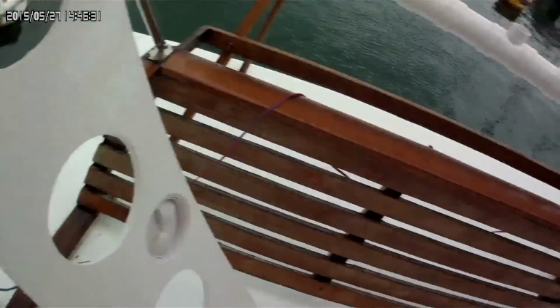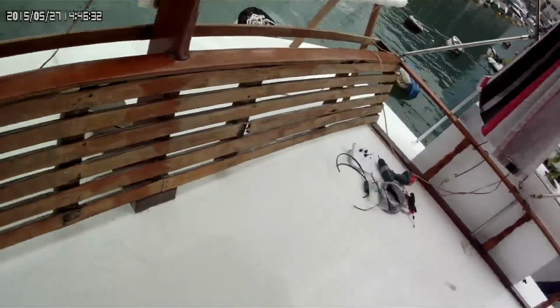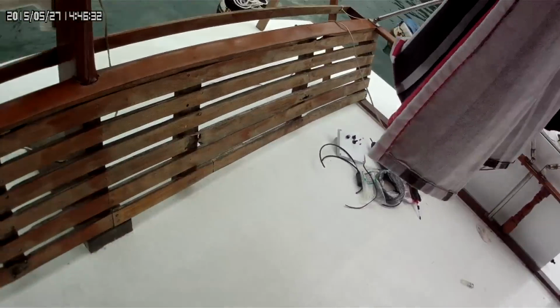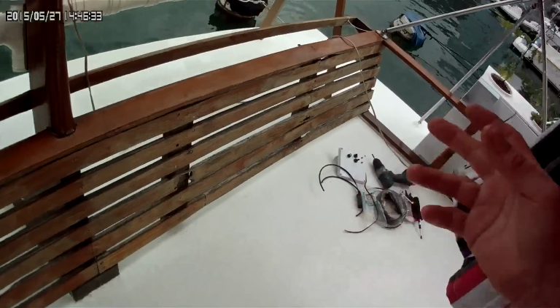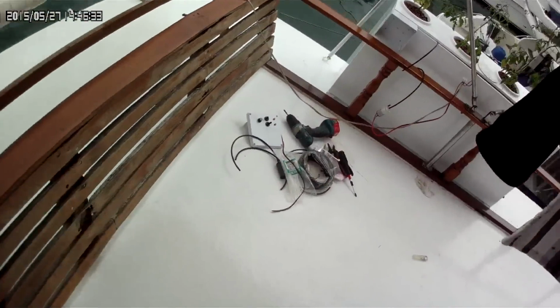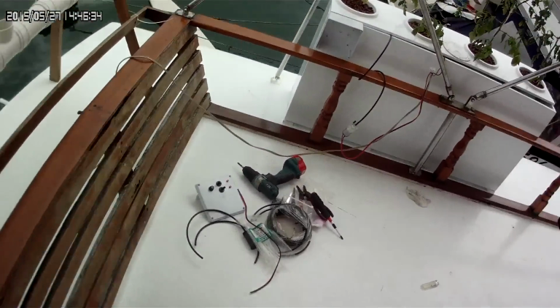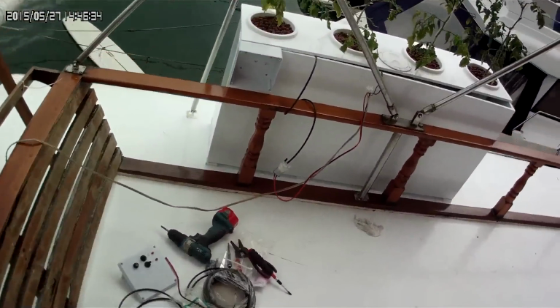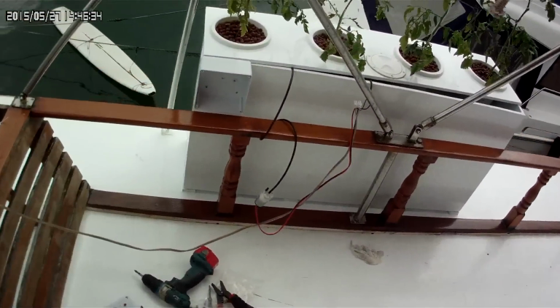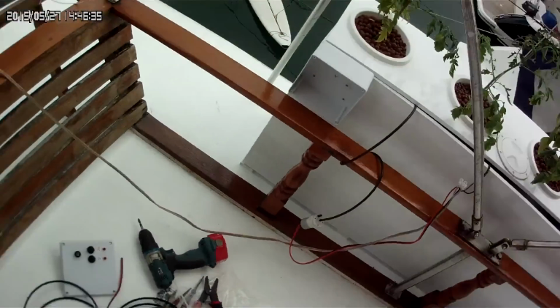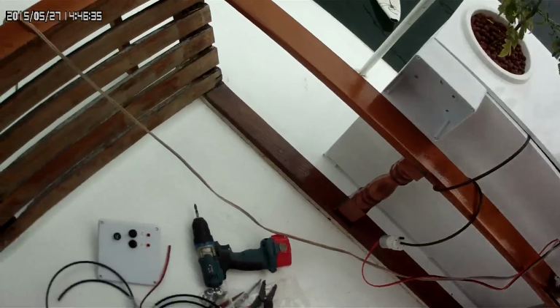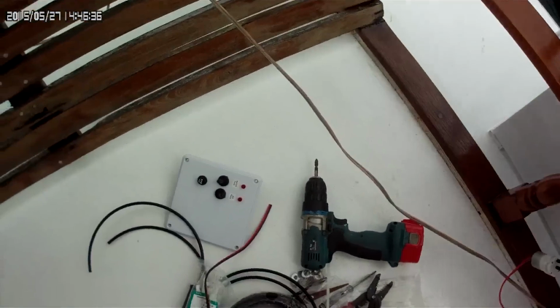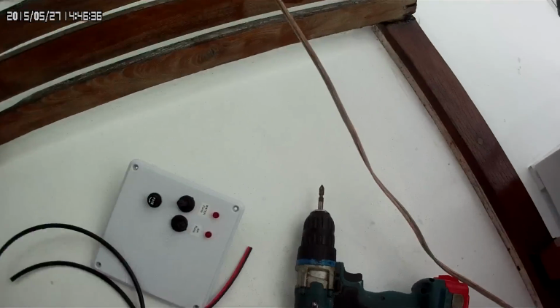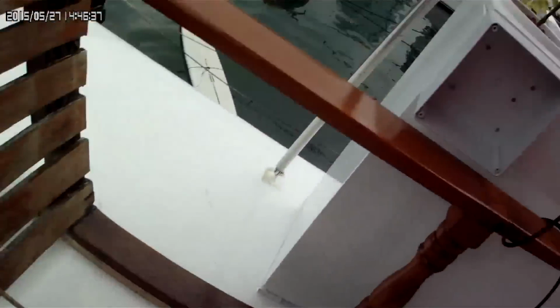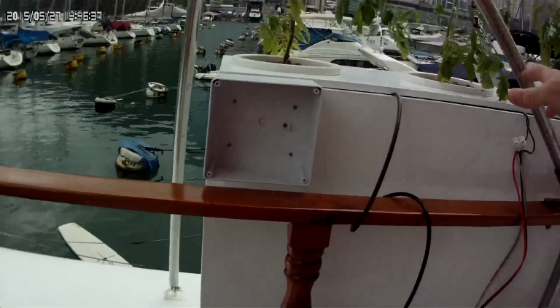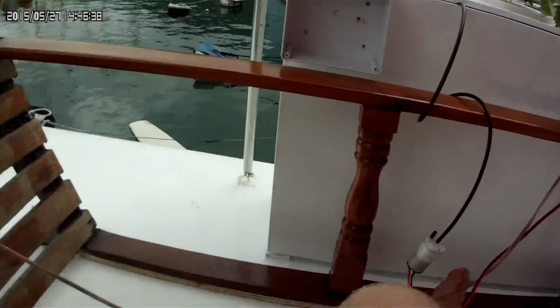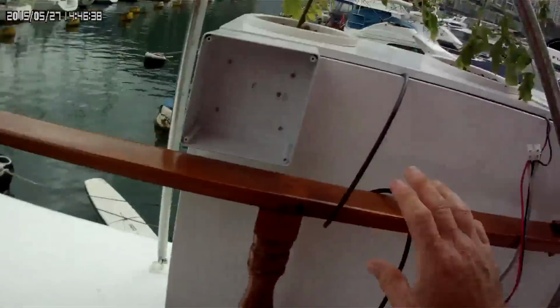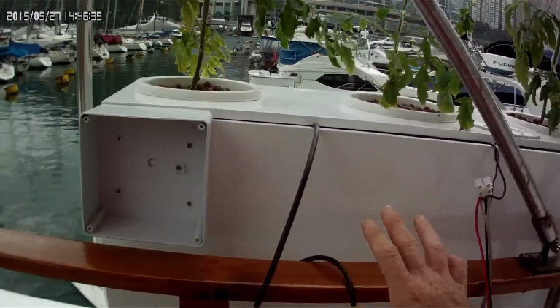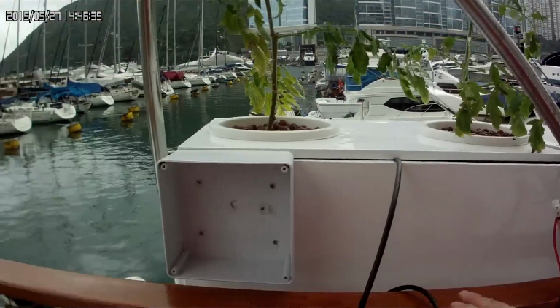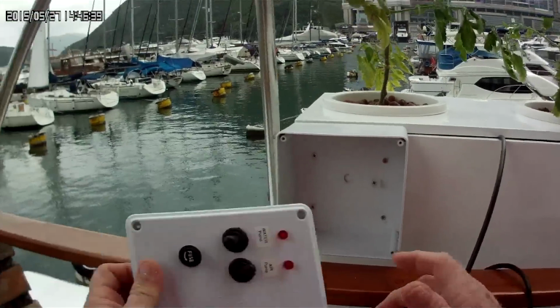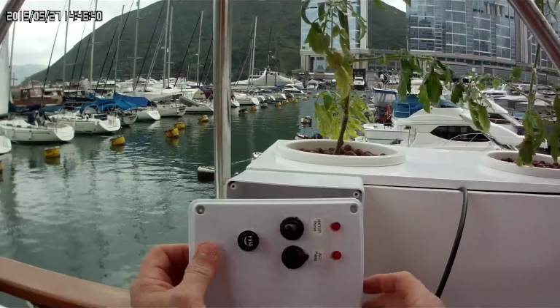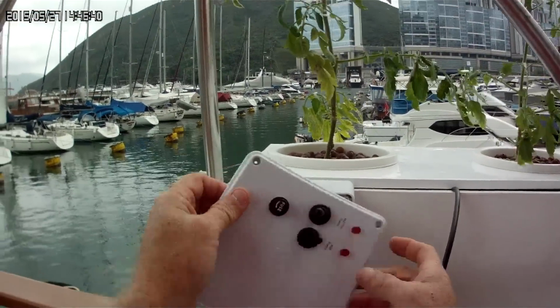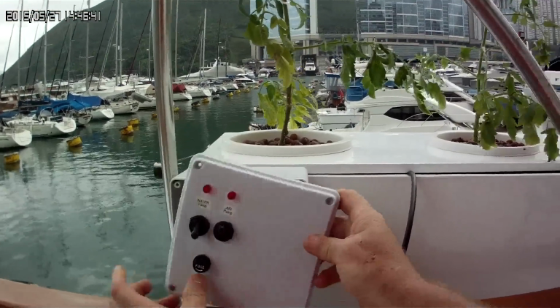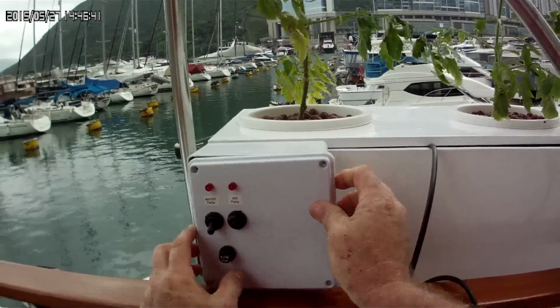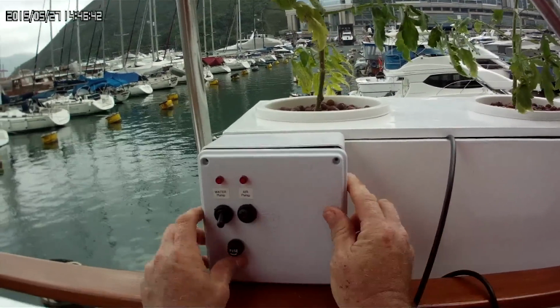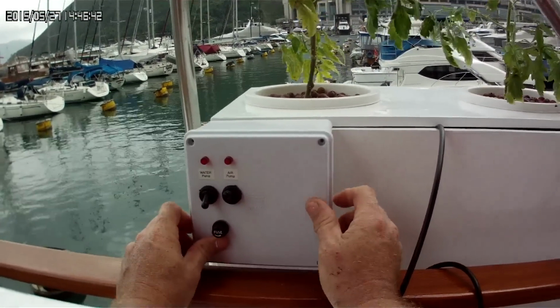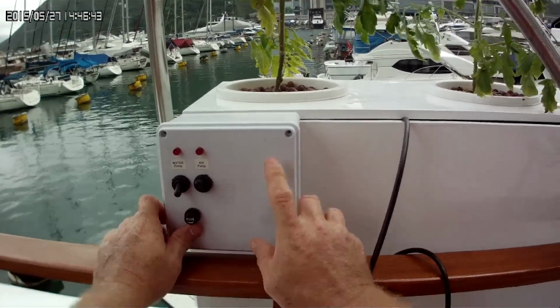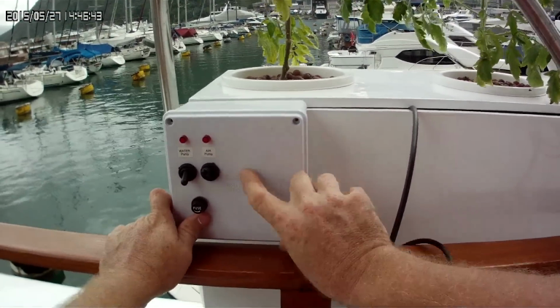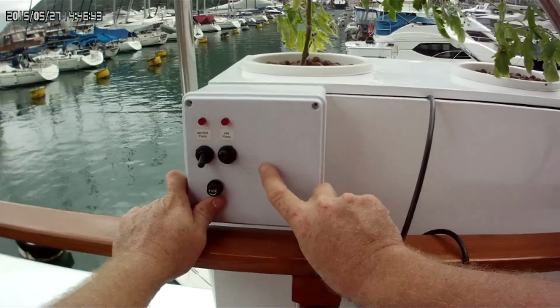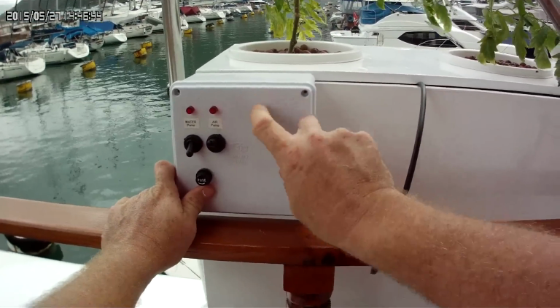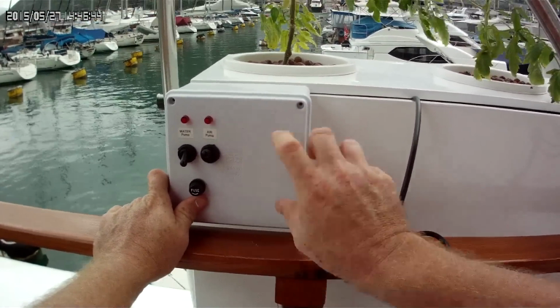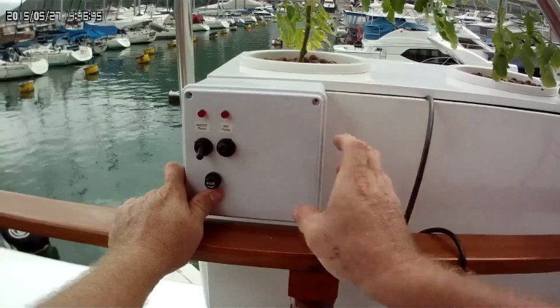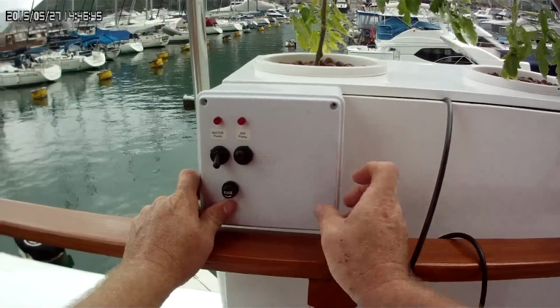How I've set it up — I still have to do this one yet — but as you can see, the air pump is going to be in the front of the control.